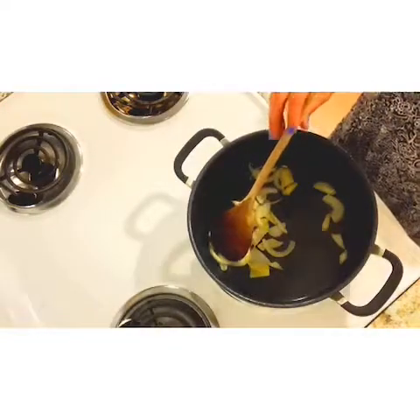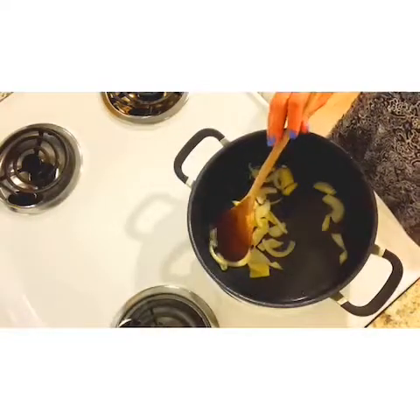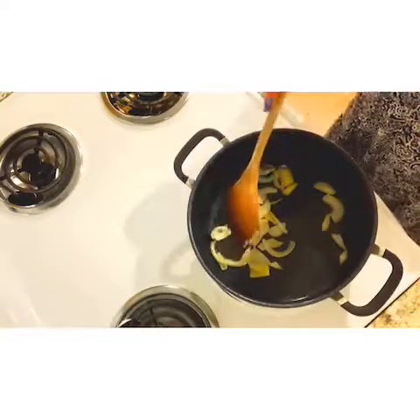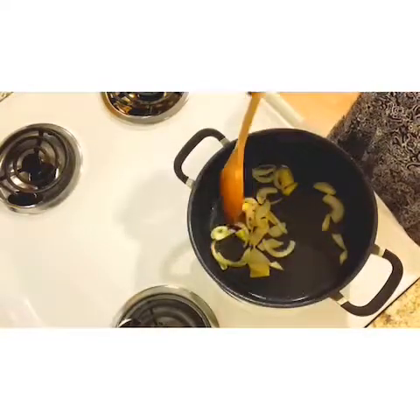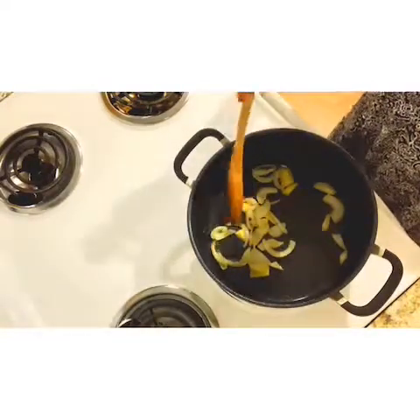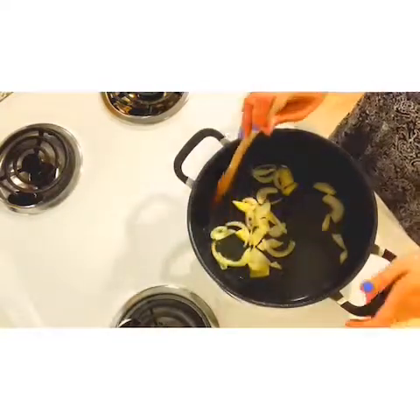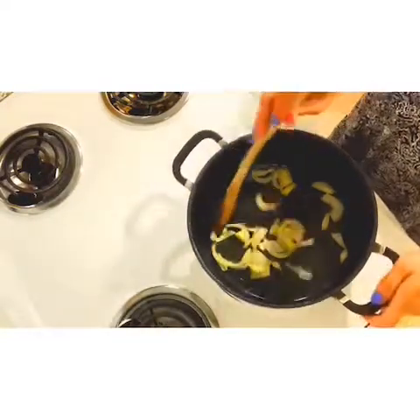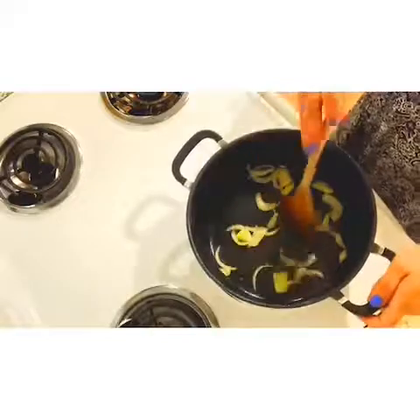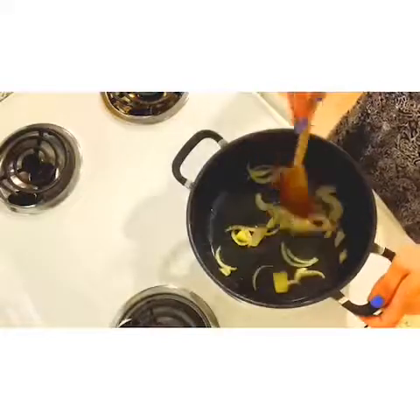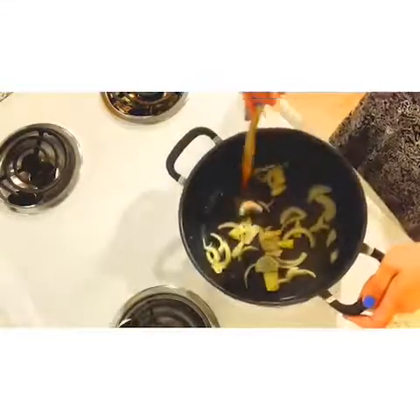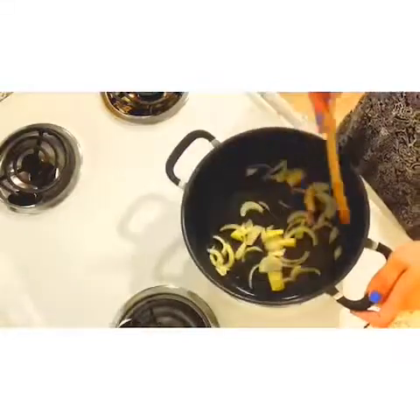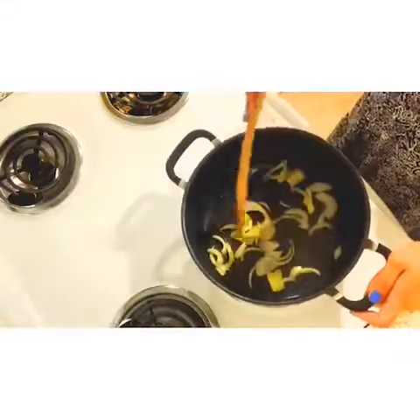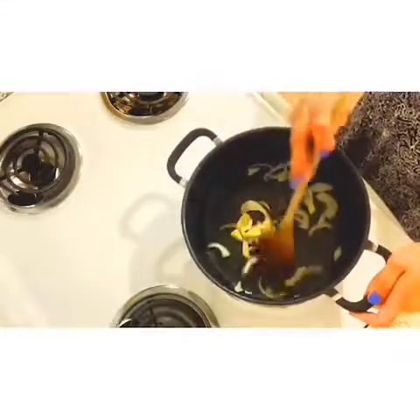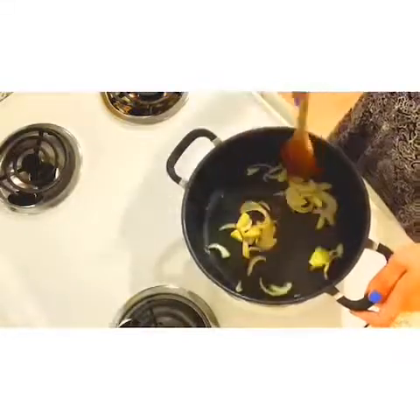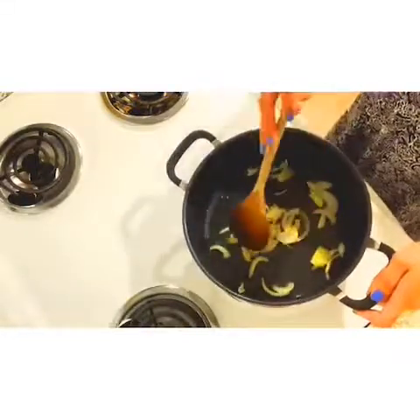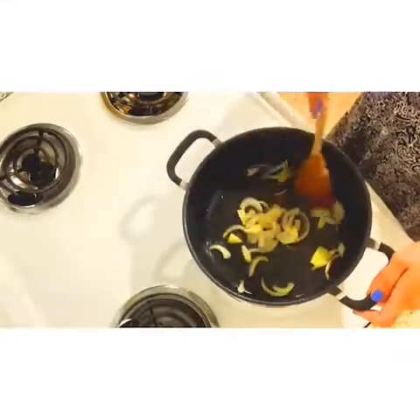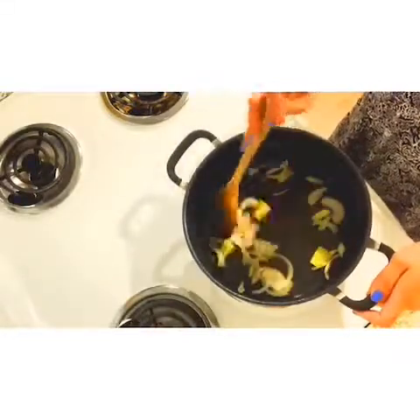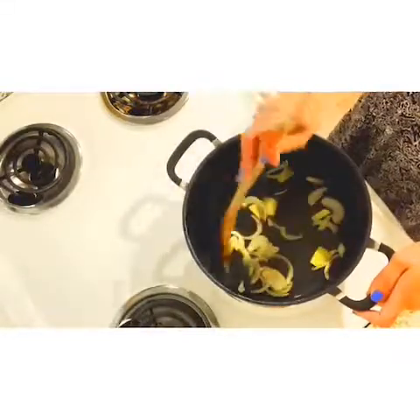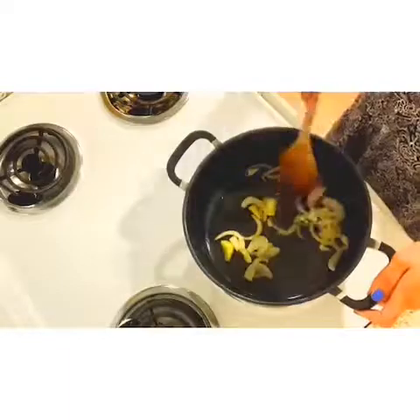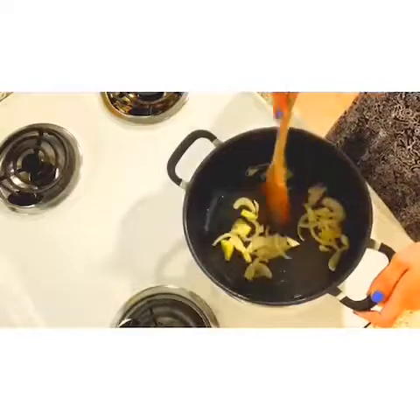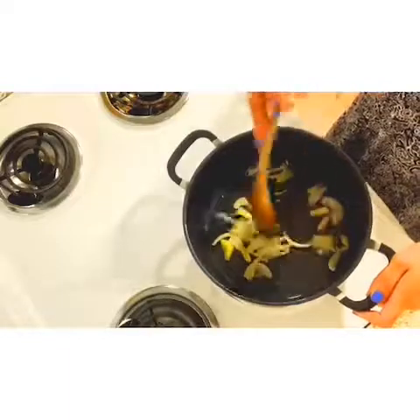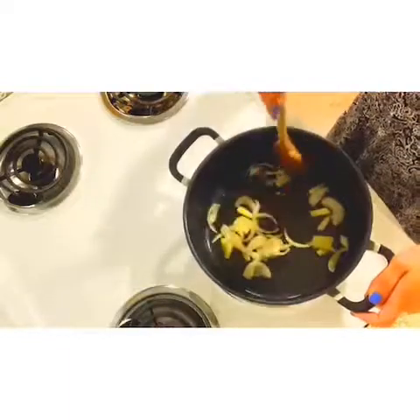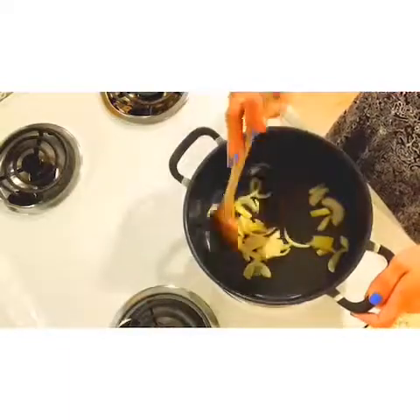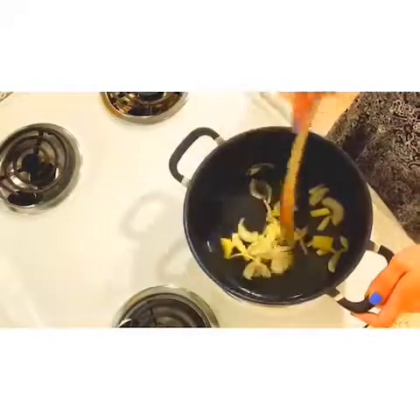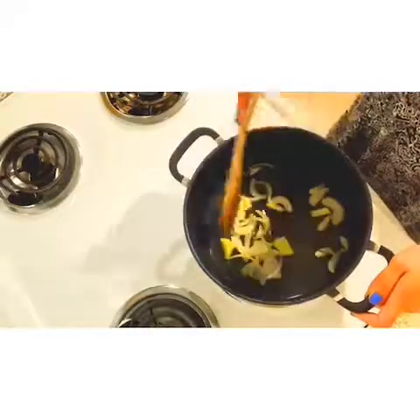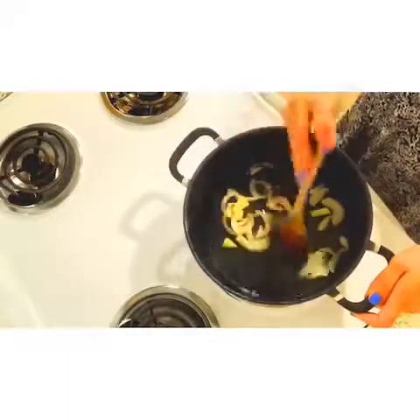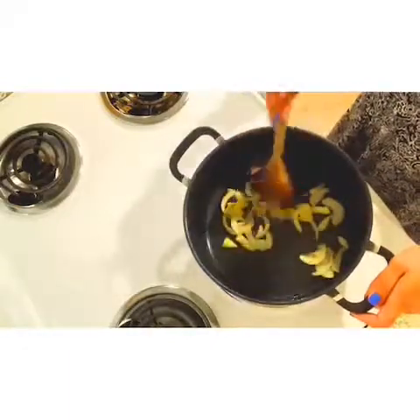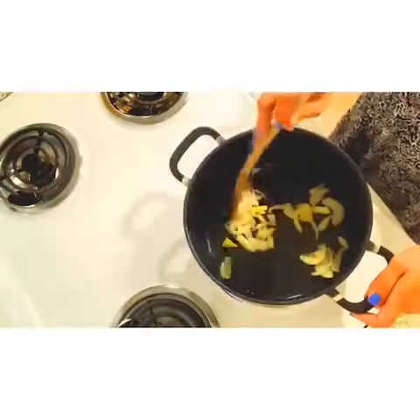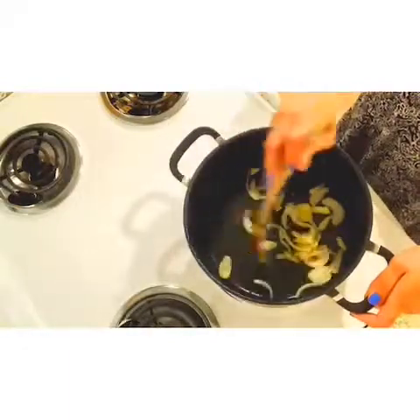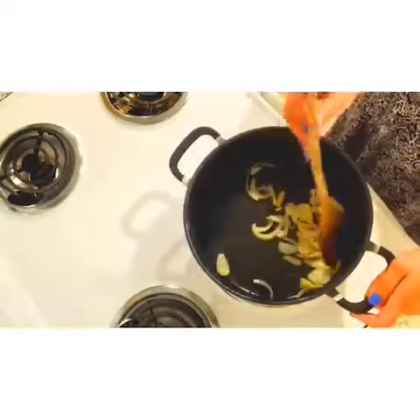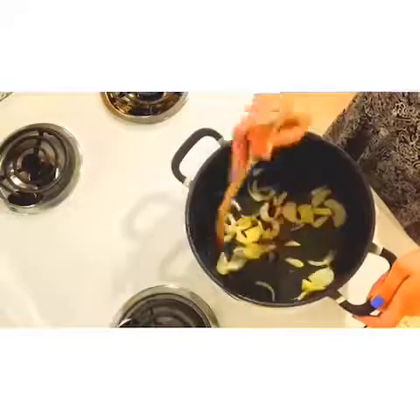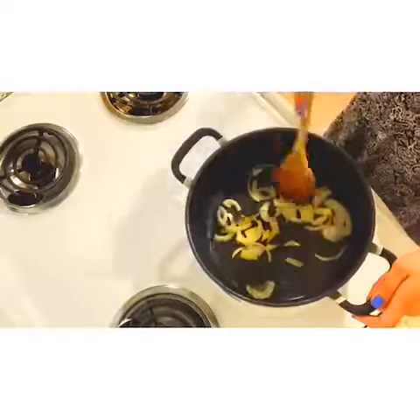Ngayon gumagawa kuwaku ng chicken canola. Ngayon gumagawa kuwaku ng onion at ginger.